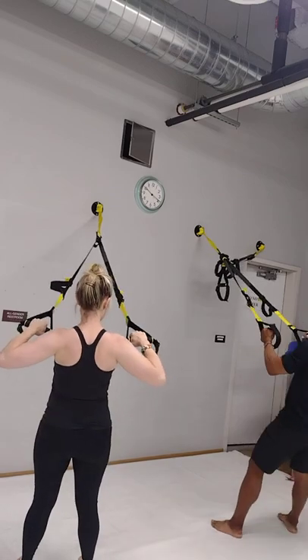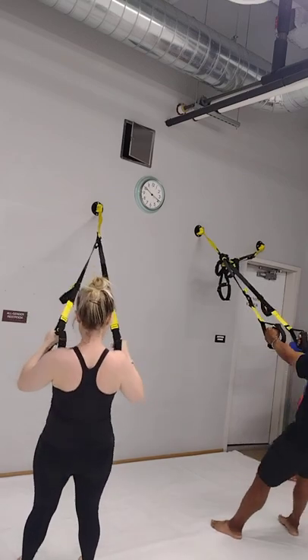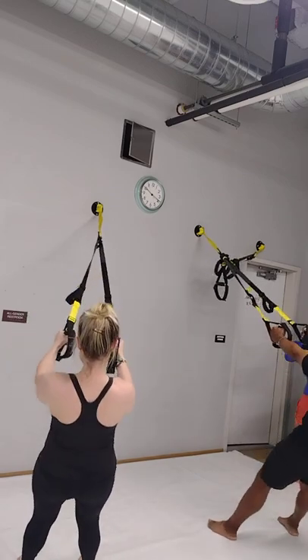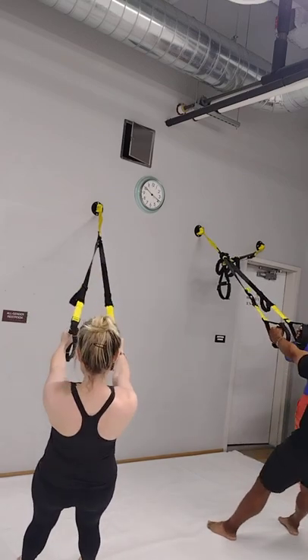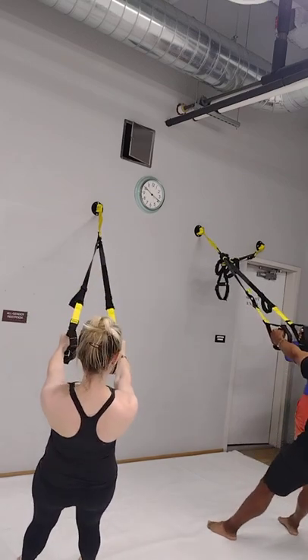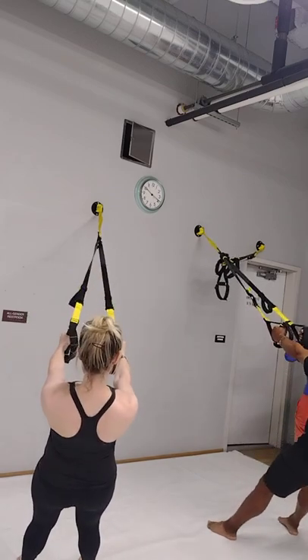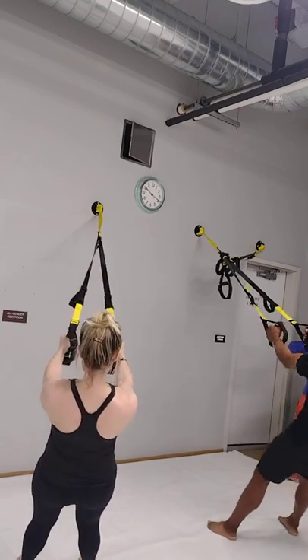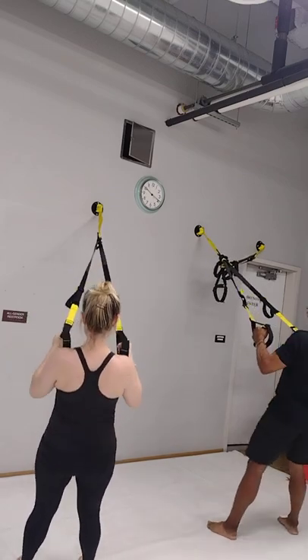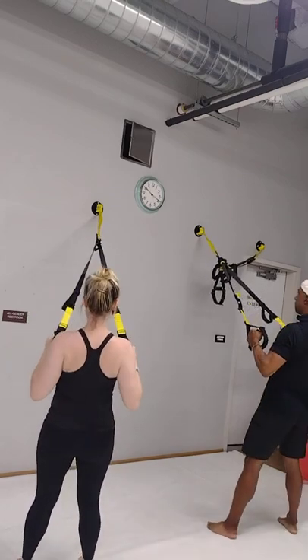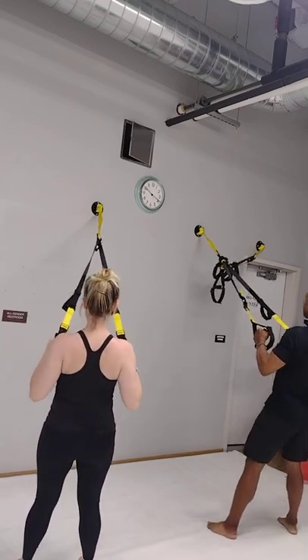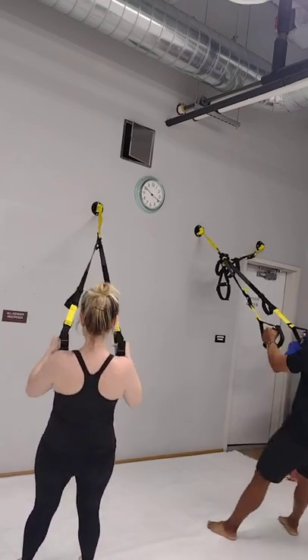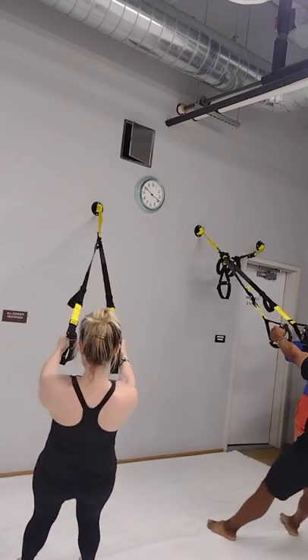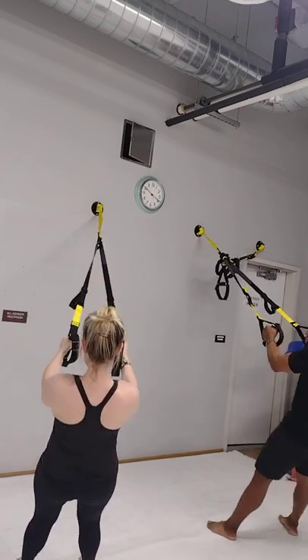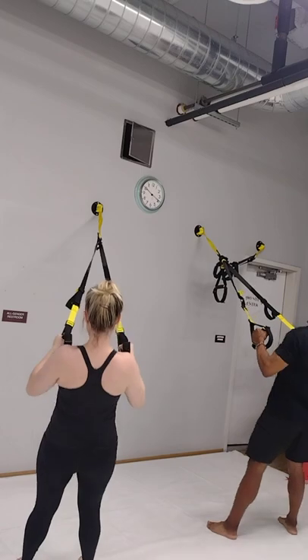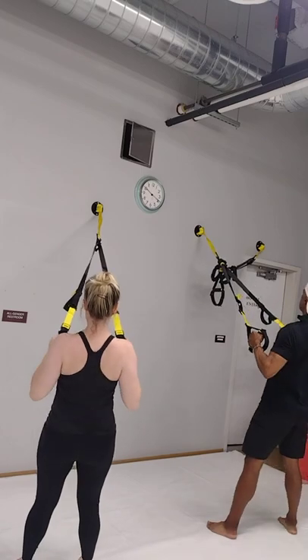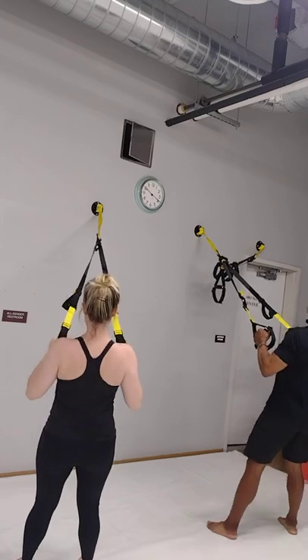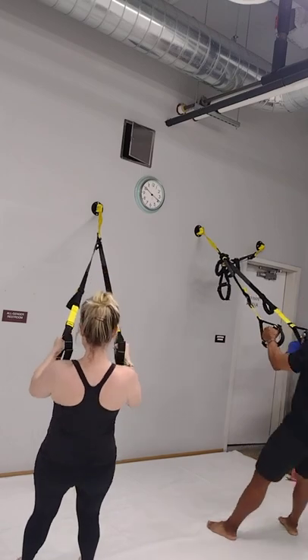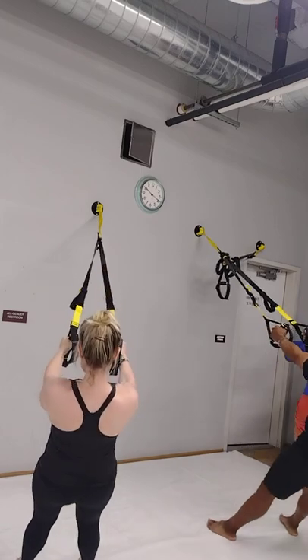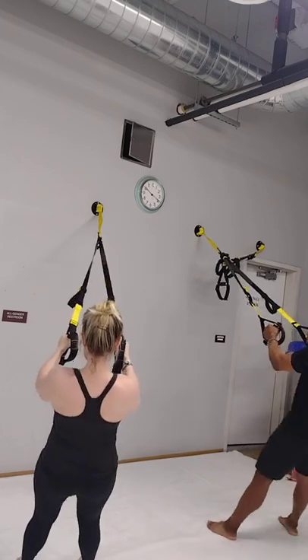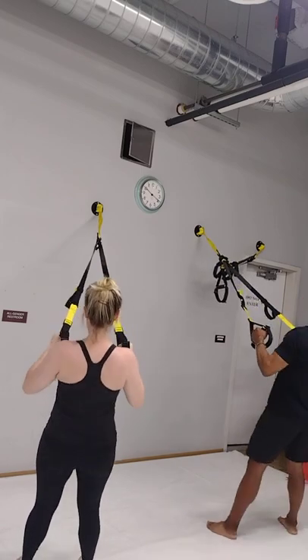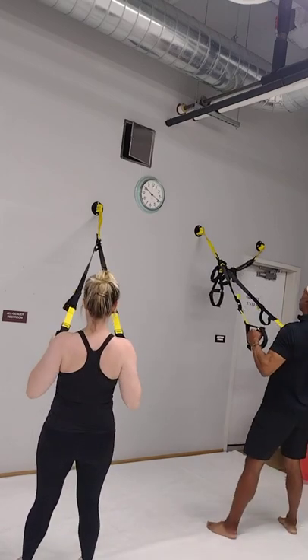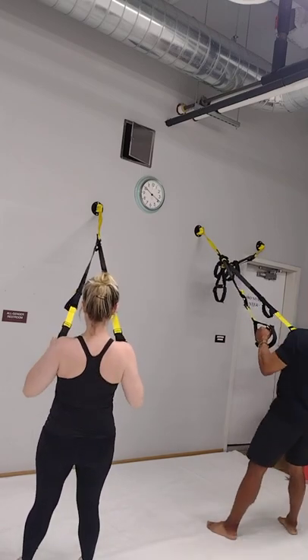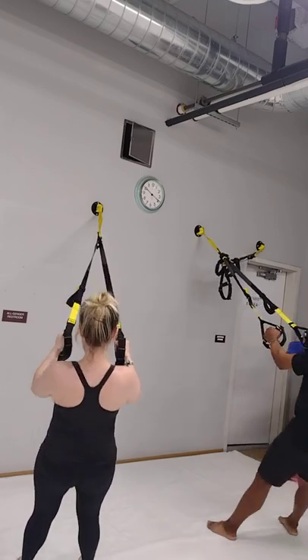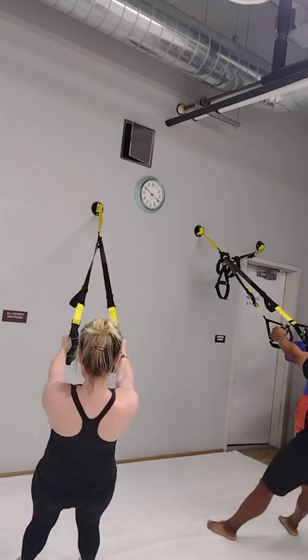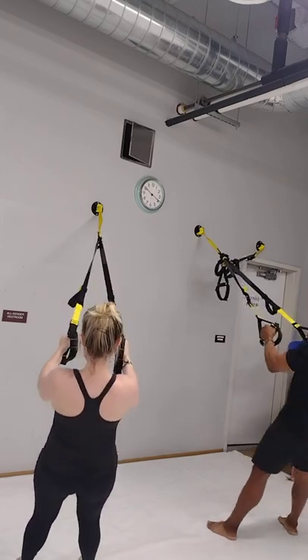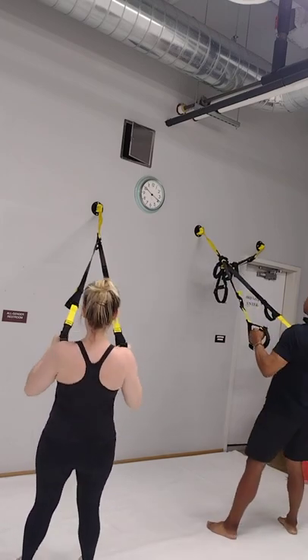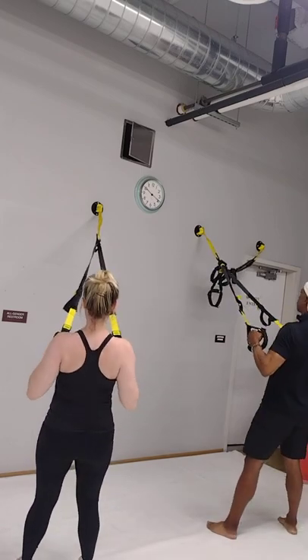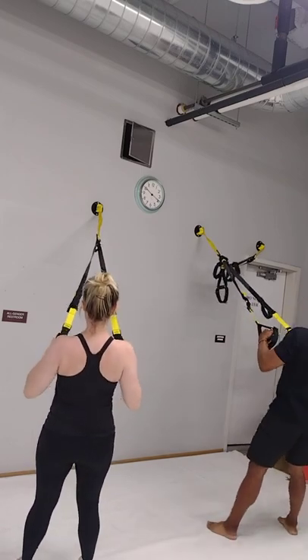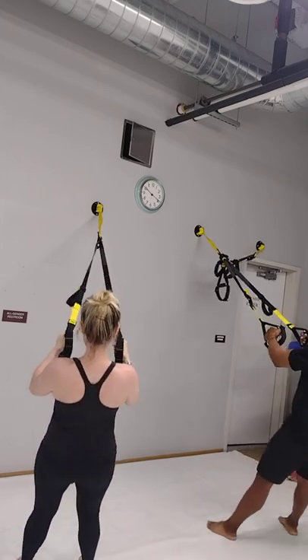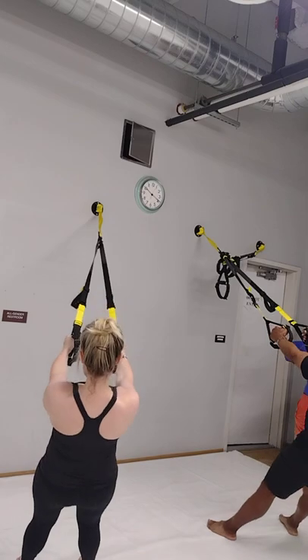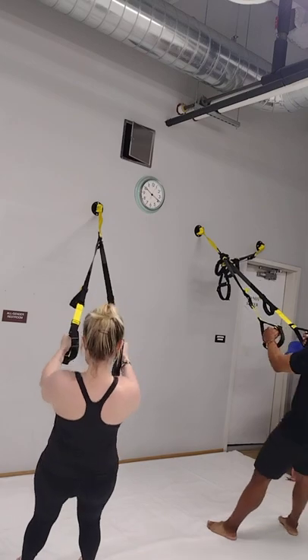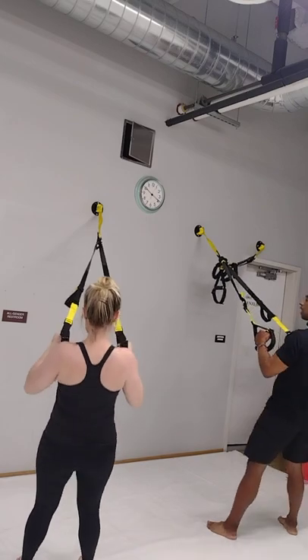We're going to go pistol grip and pull. One, two, three, four, and five.